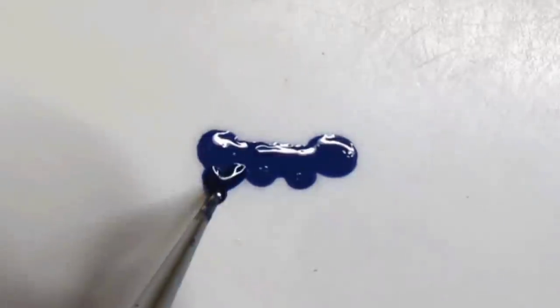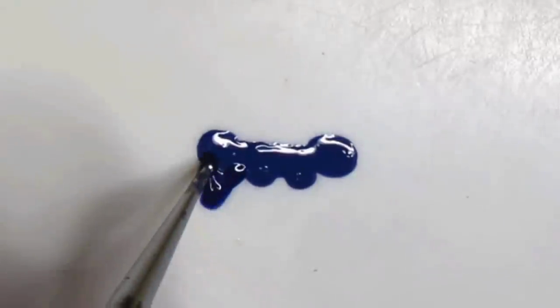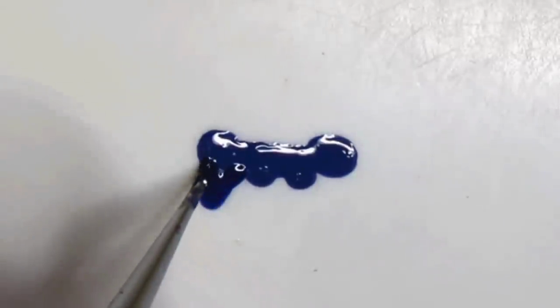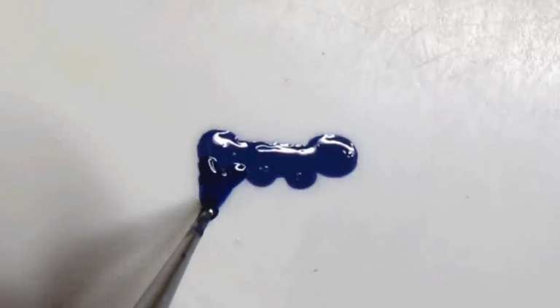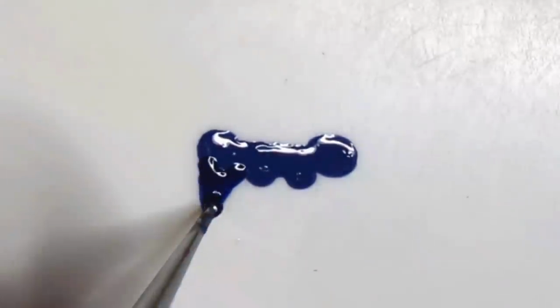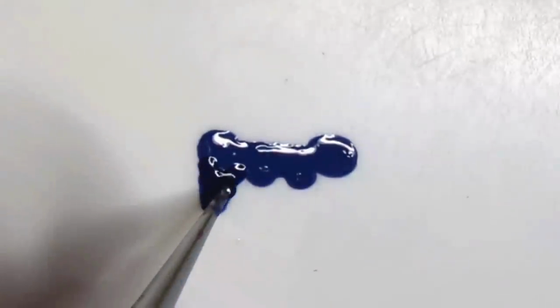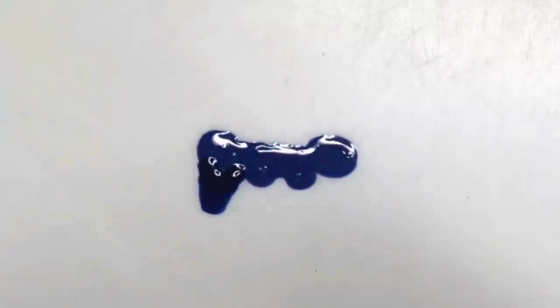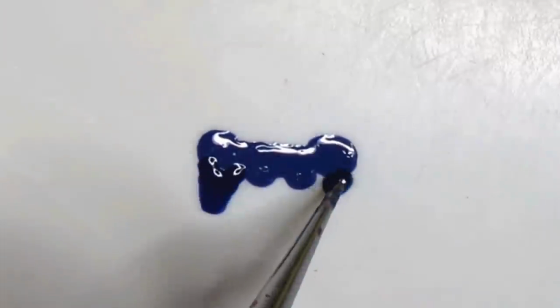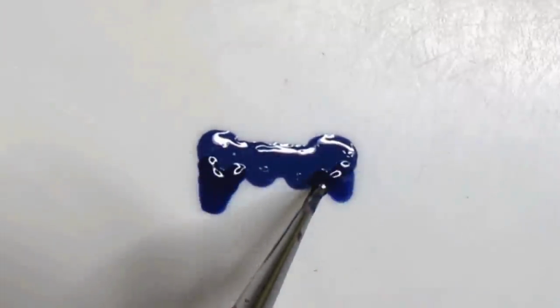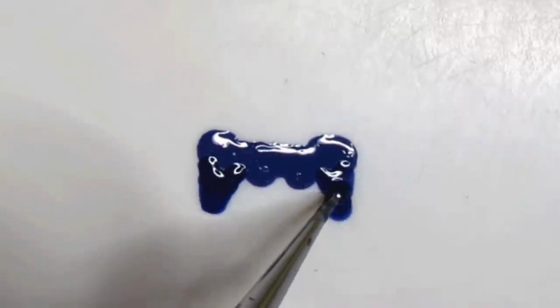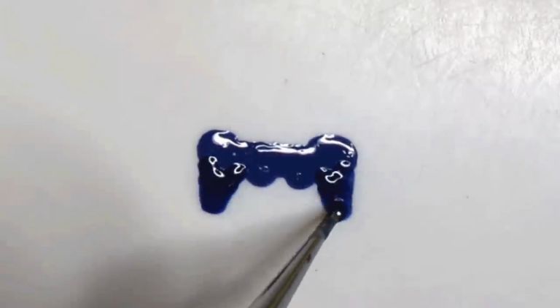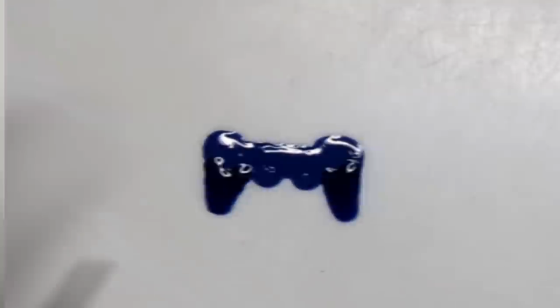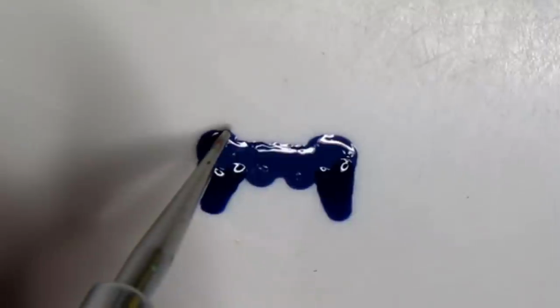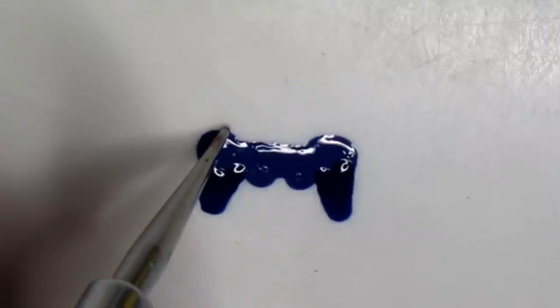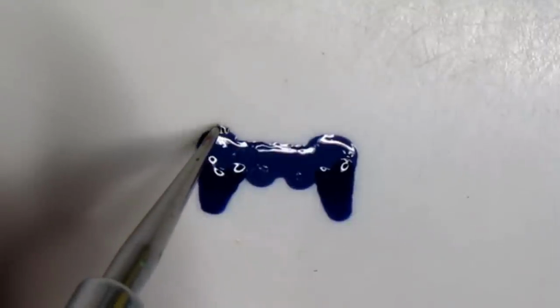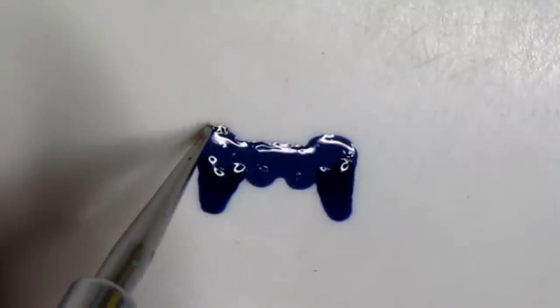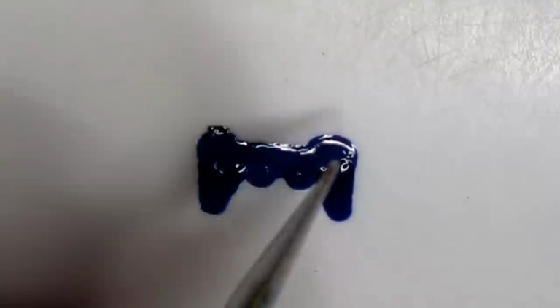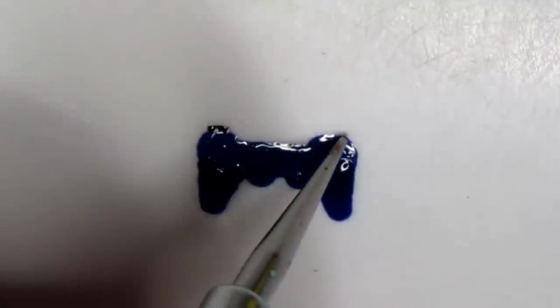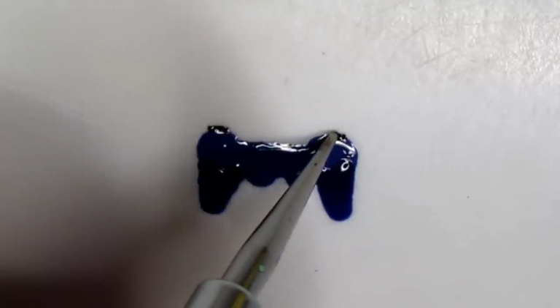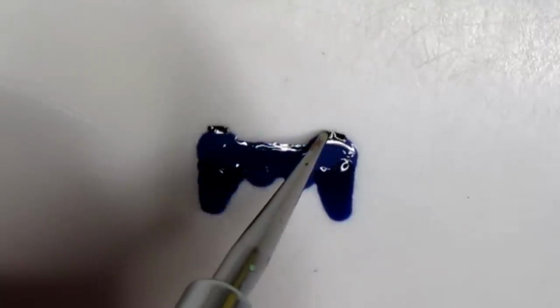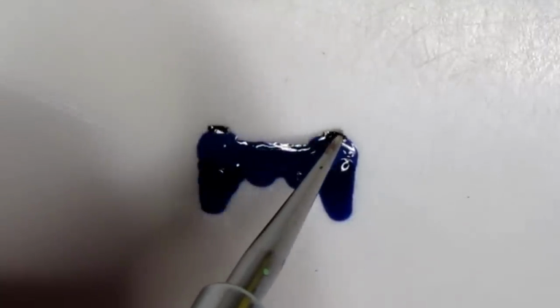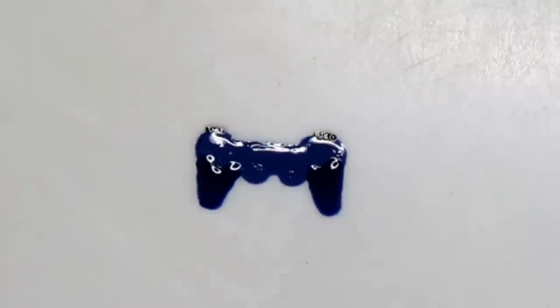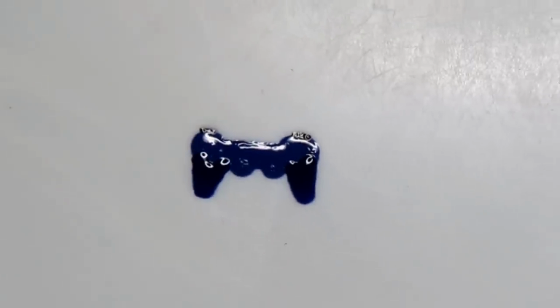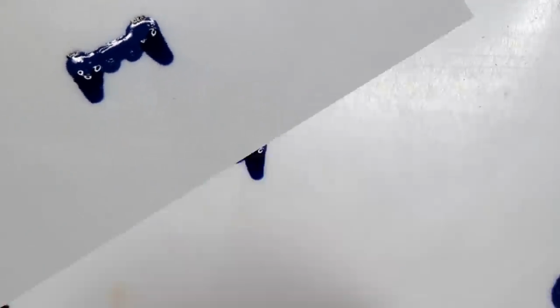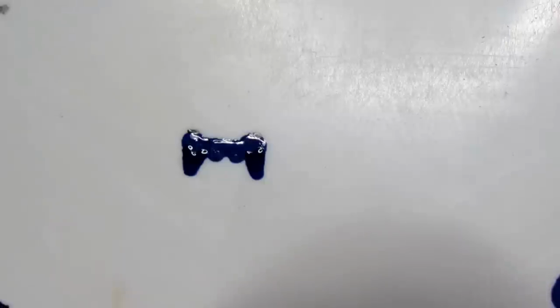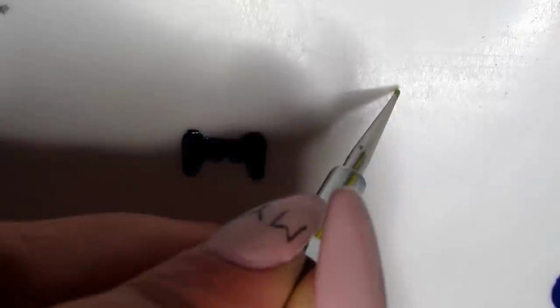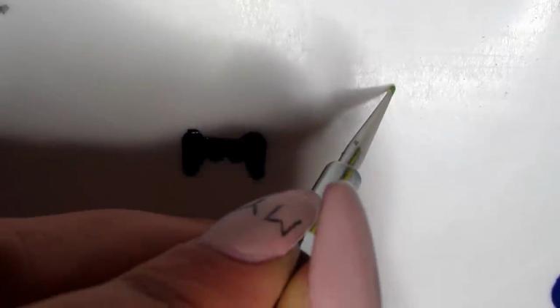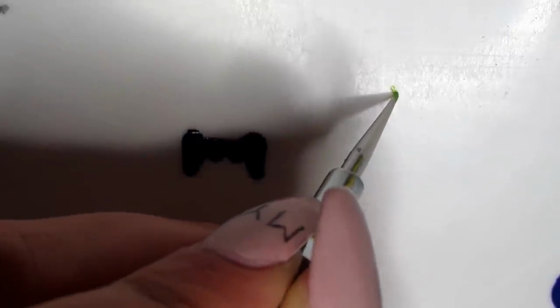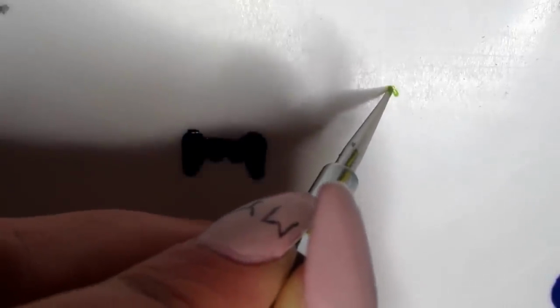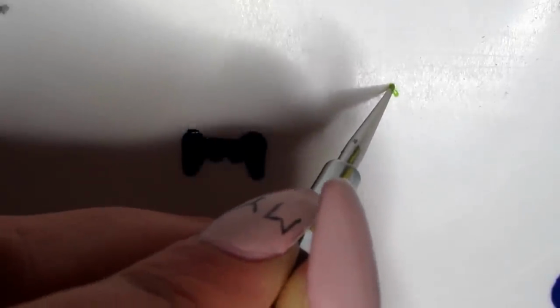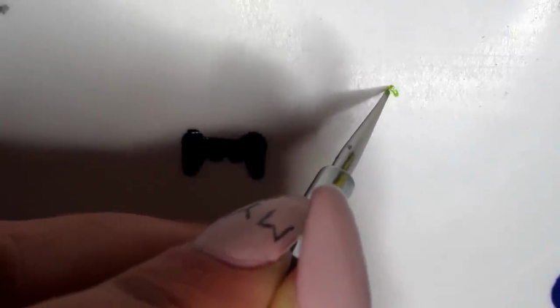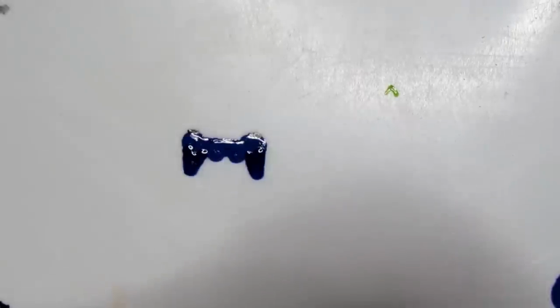Take a darker tone of the face color — here I'm using a darker blue — and make some handles. With the pin or the small dotting tool, make two really thin black lines on either side of the top.